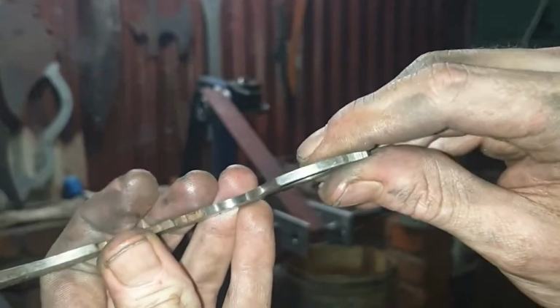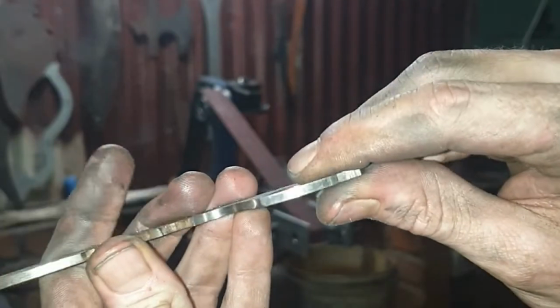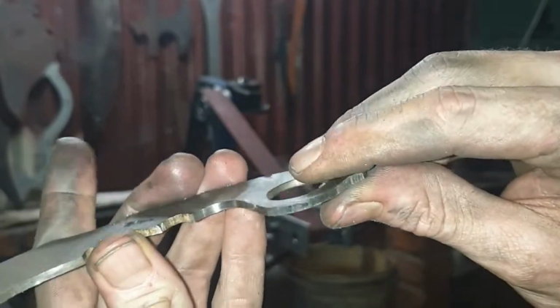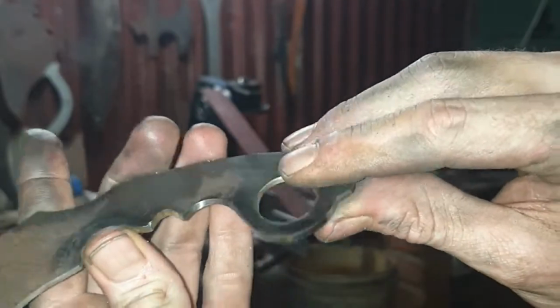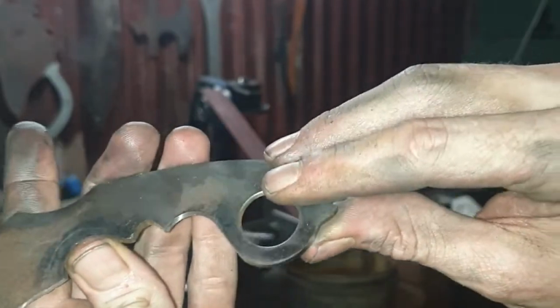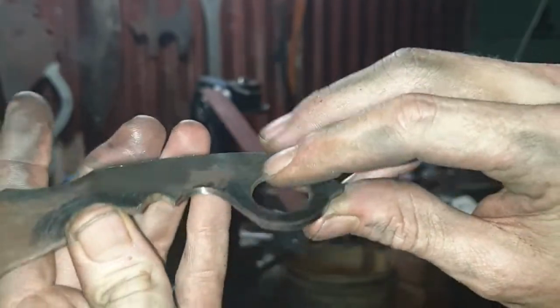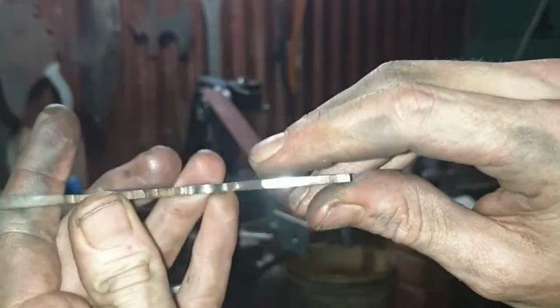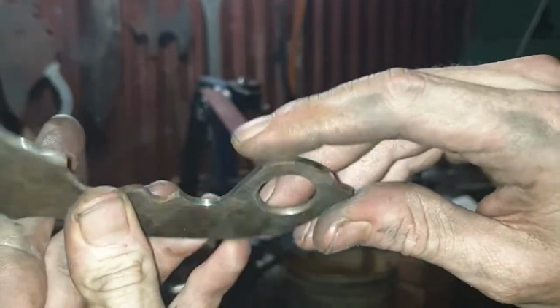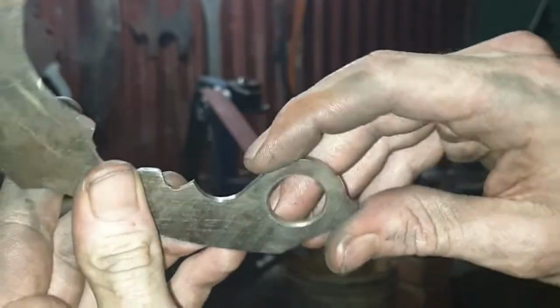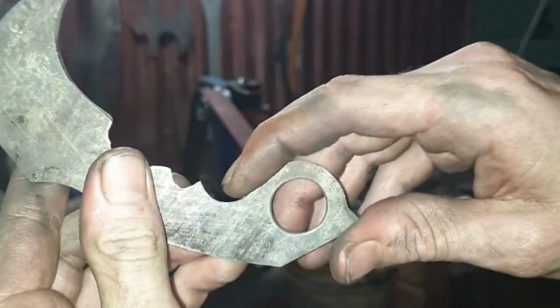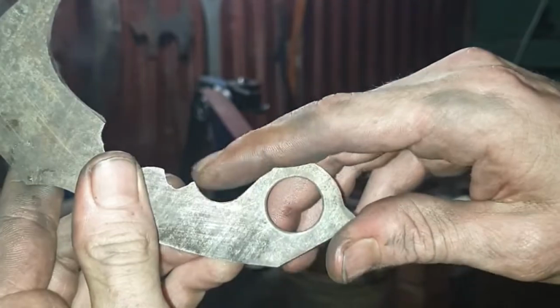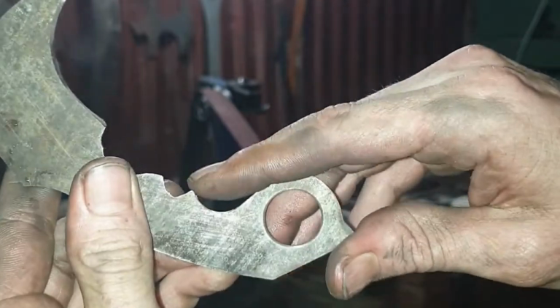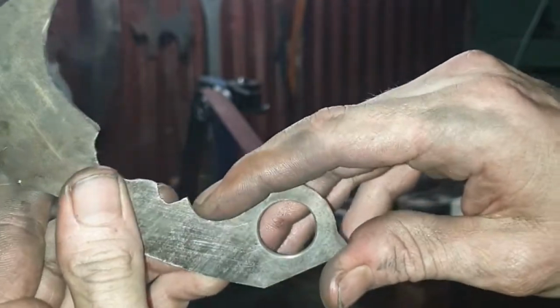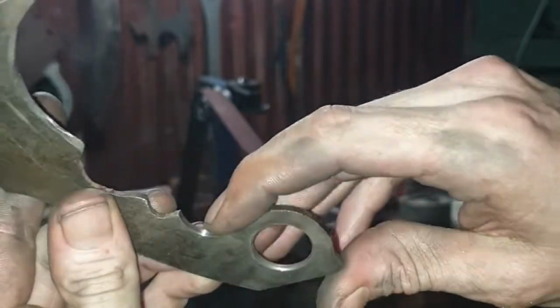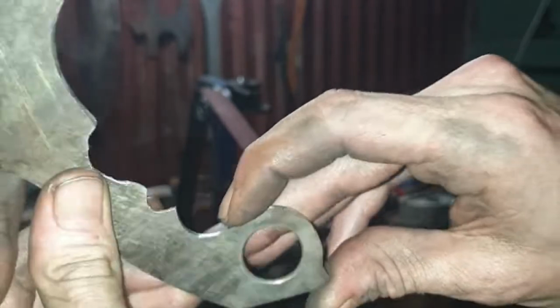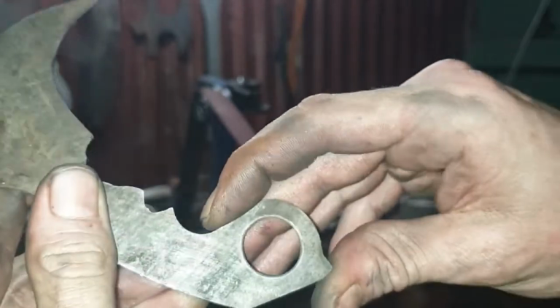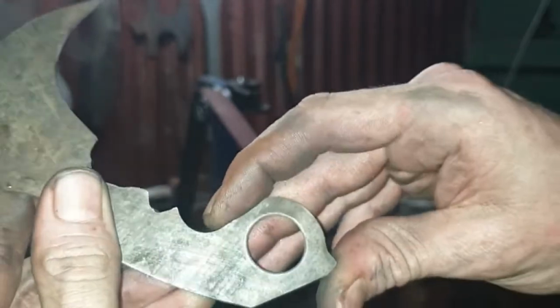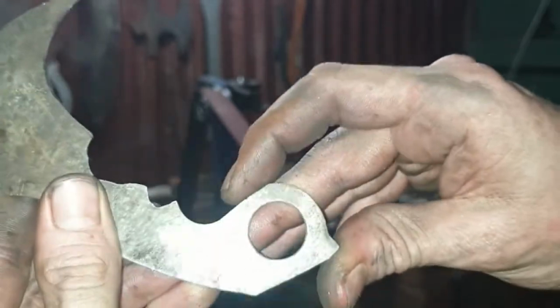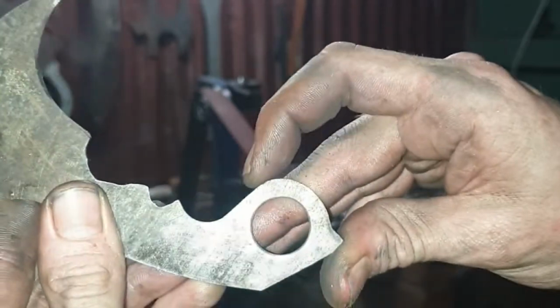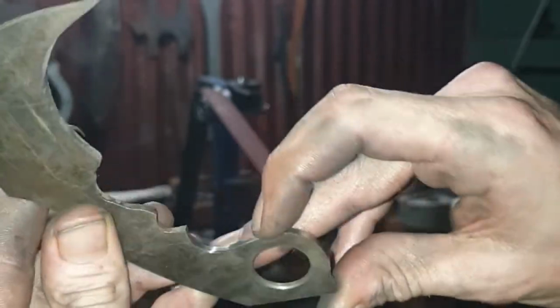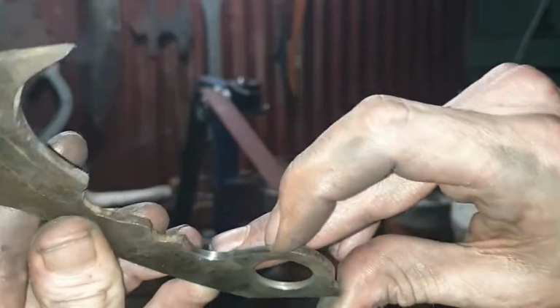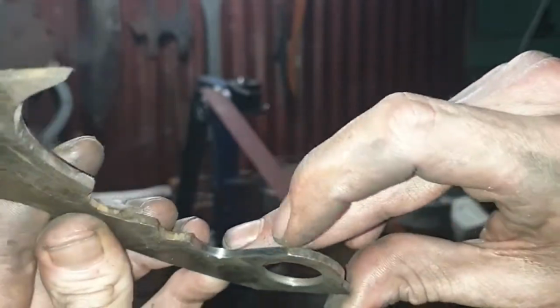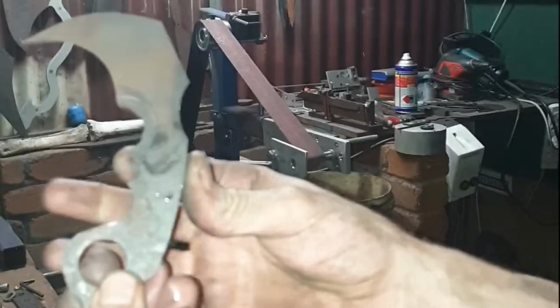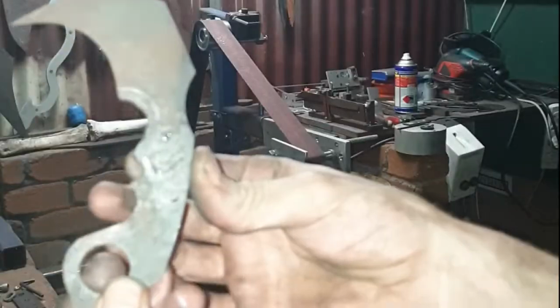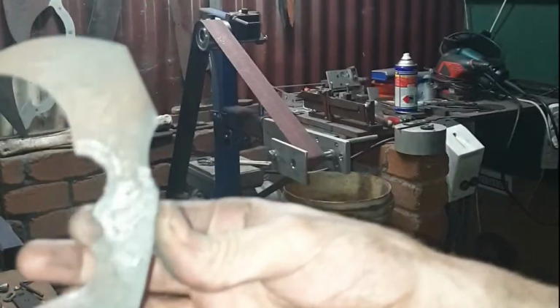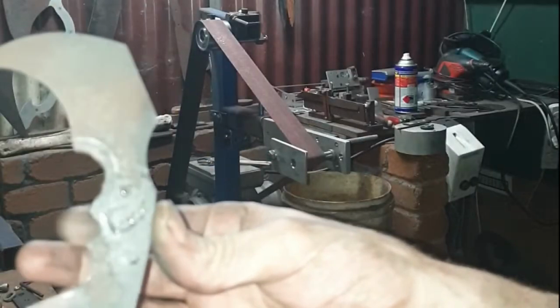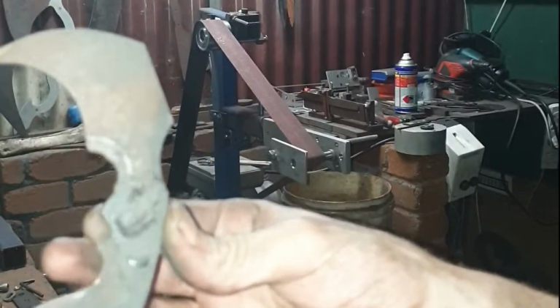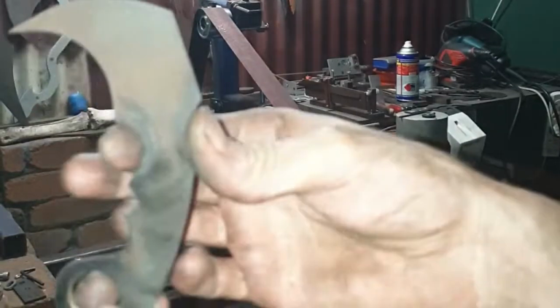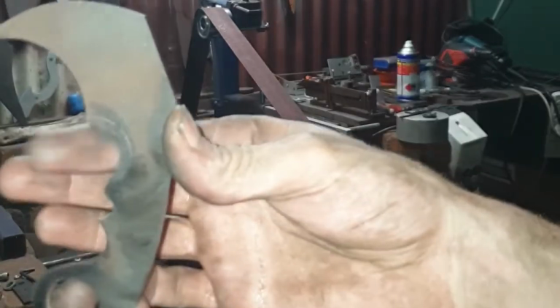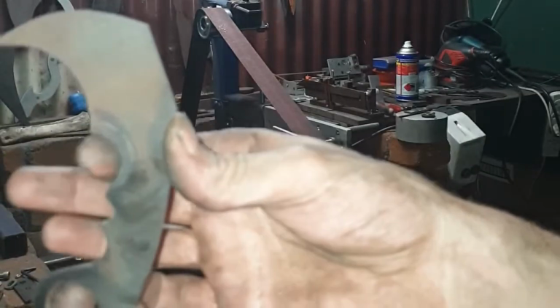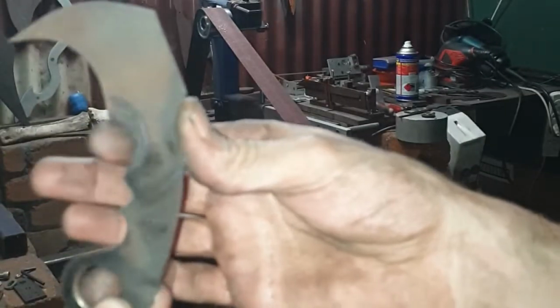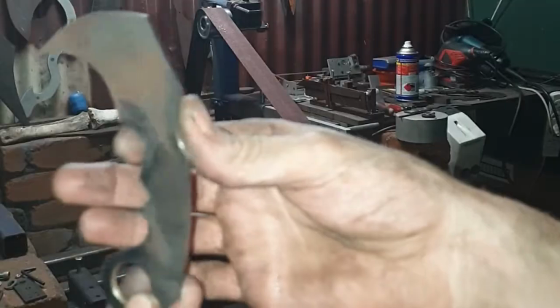There we go. Look at that — swoosh. That's exactly what I want. Now I just need to do the middle wheel, and then test out the bigger wheel.